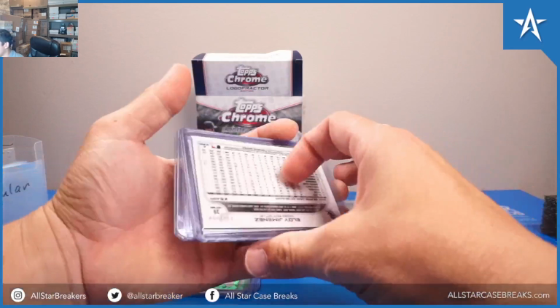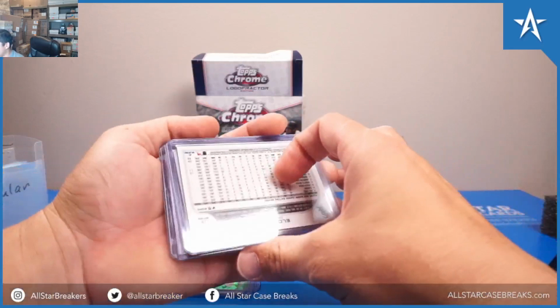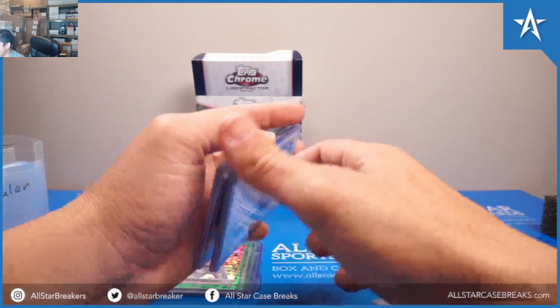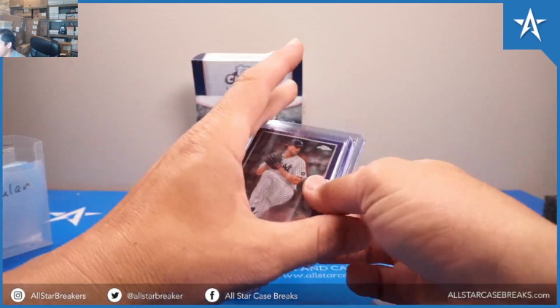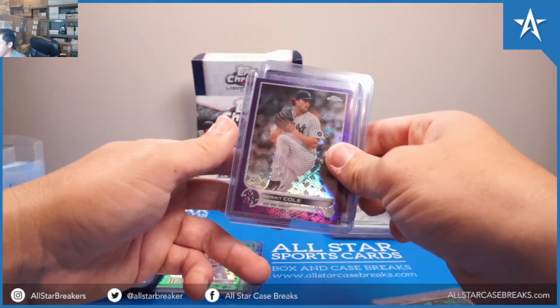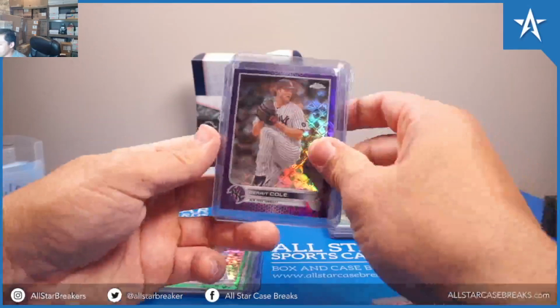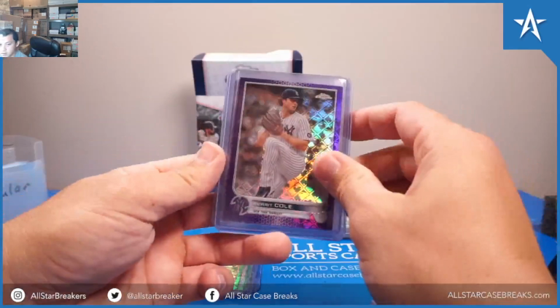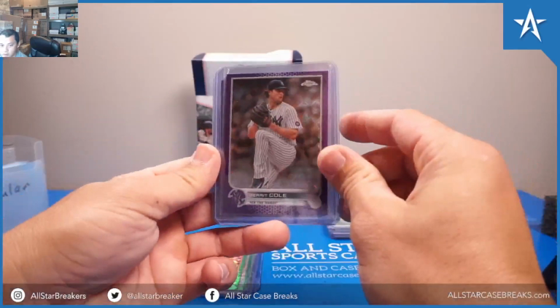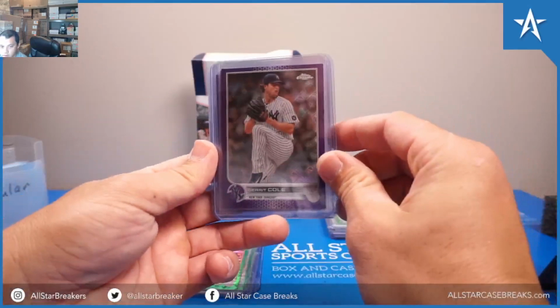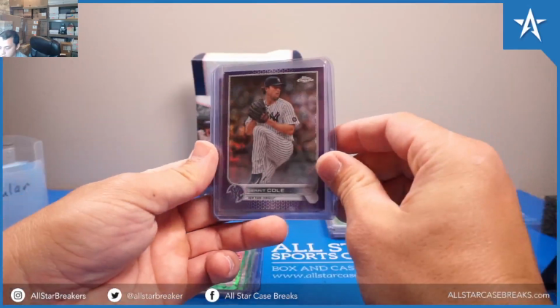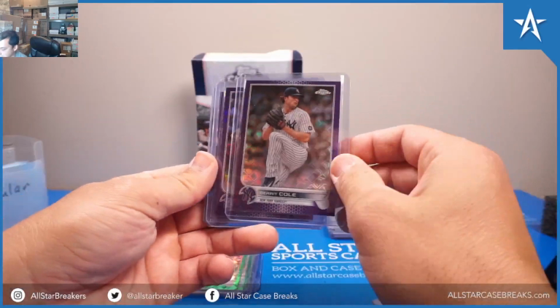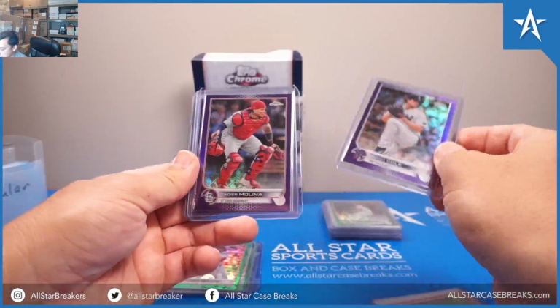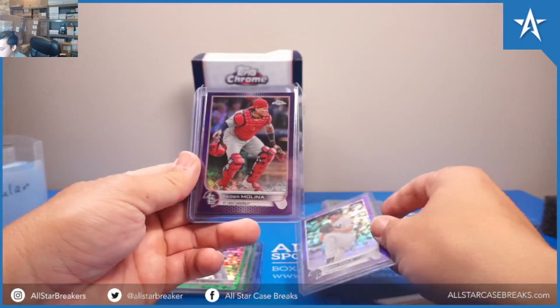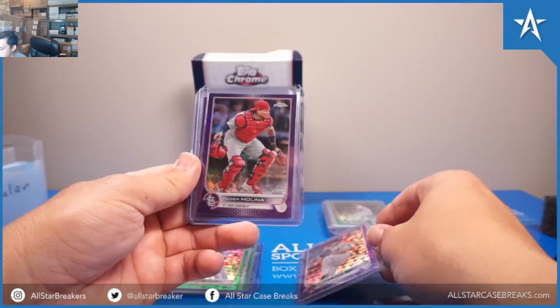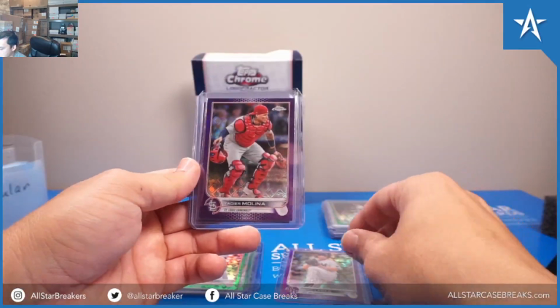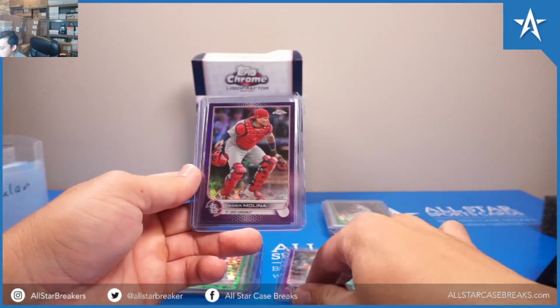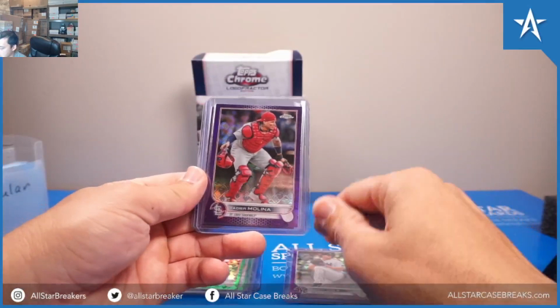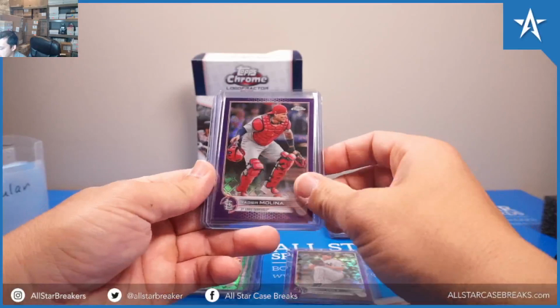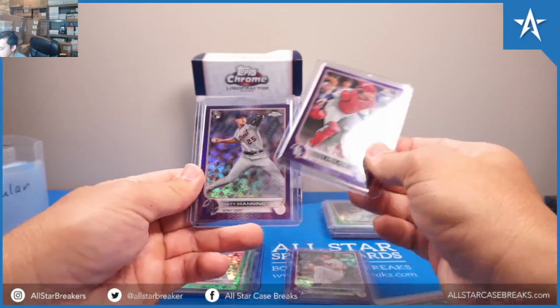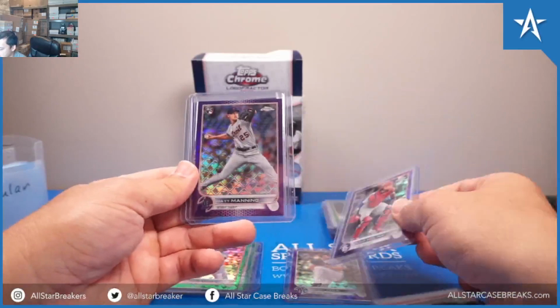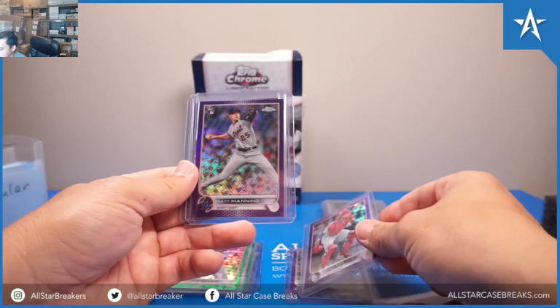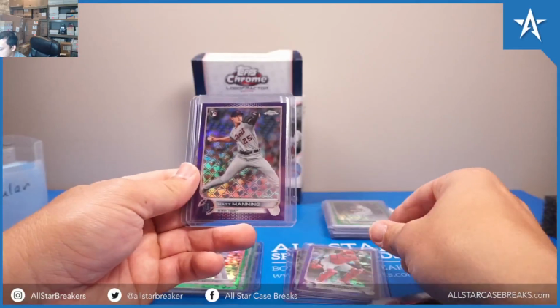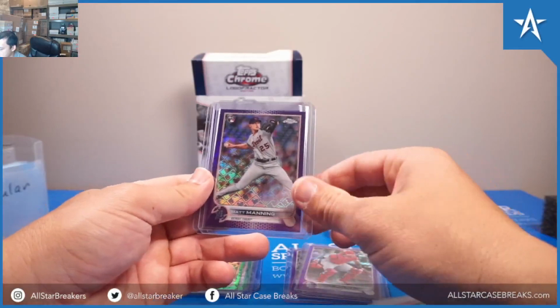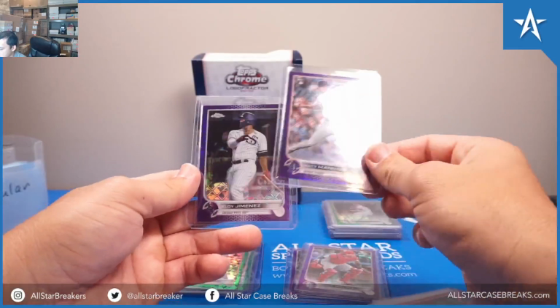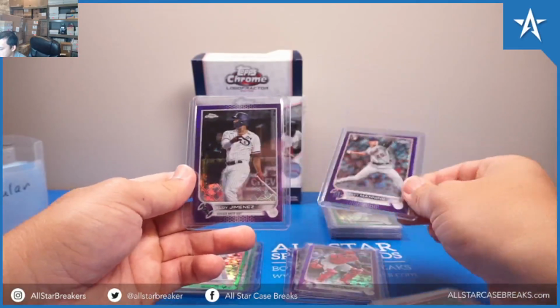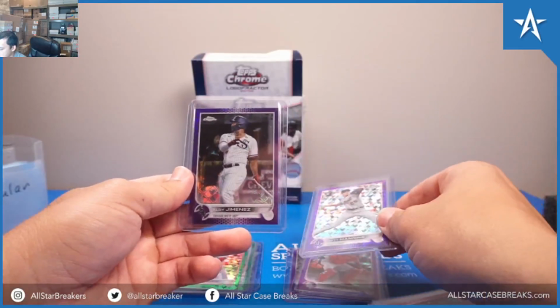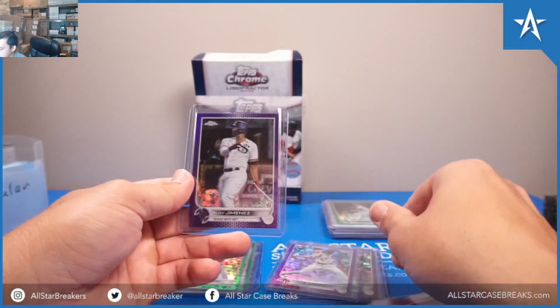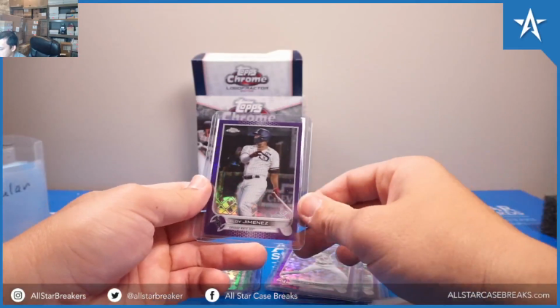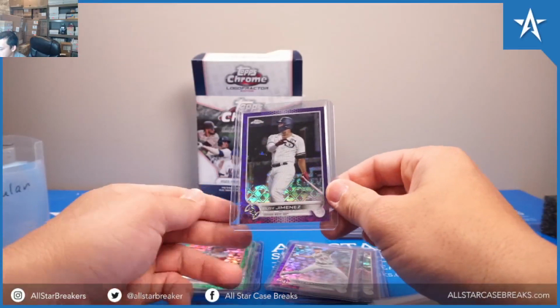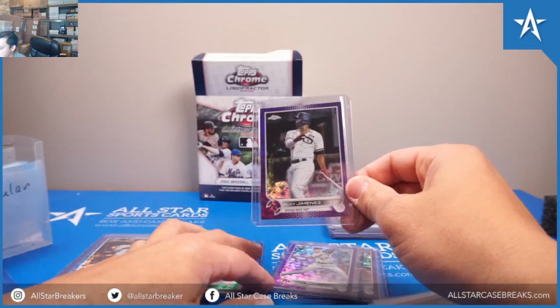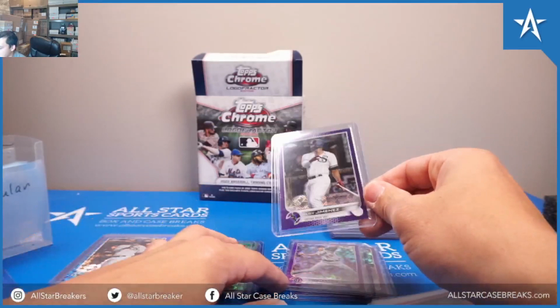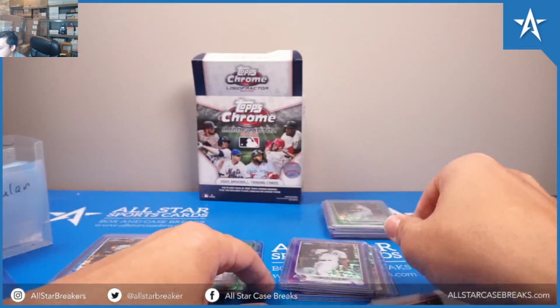Out of 250: Garrett Colt, Yadier Molina, Matt Manning, Eloy Jimenez.